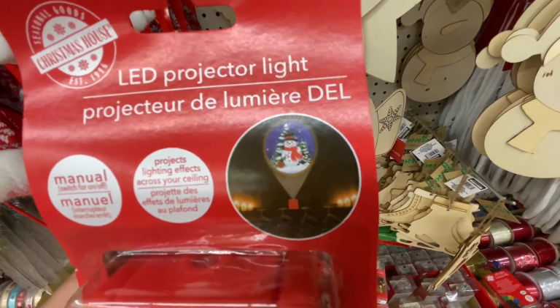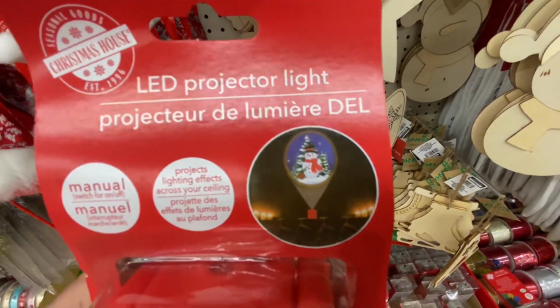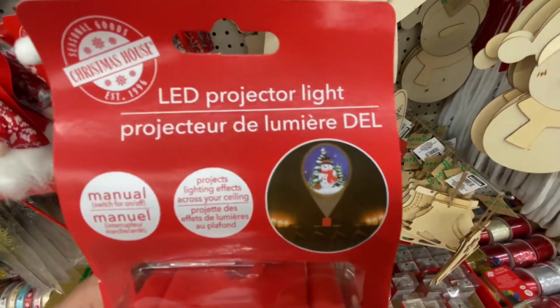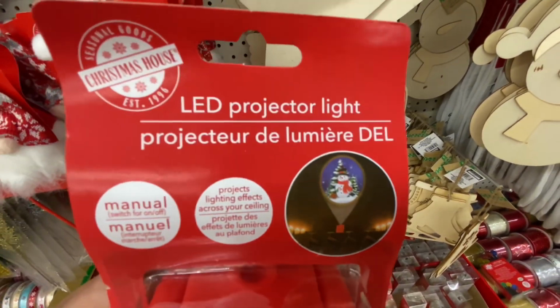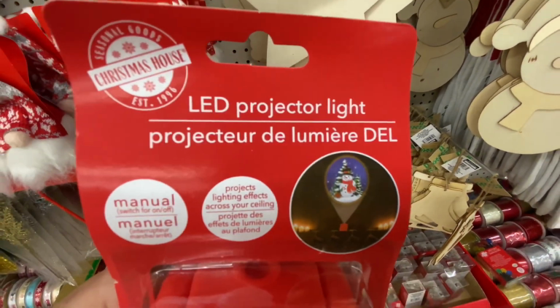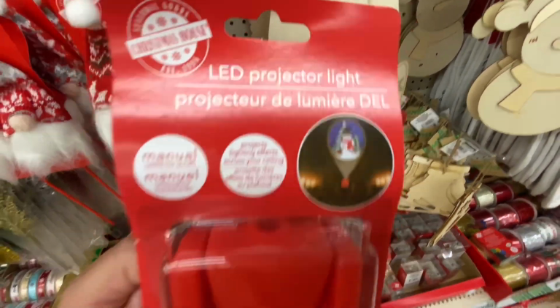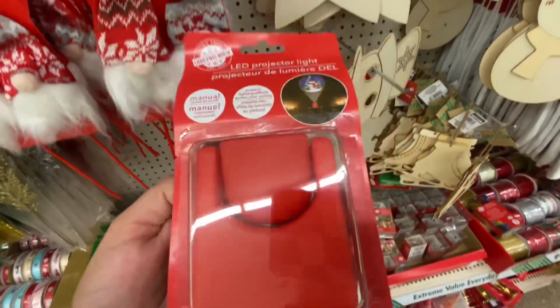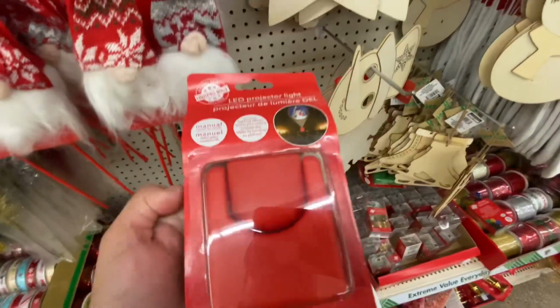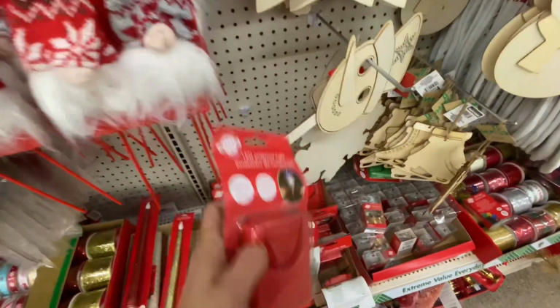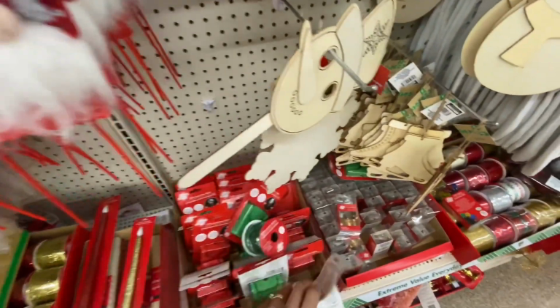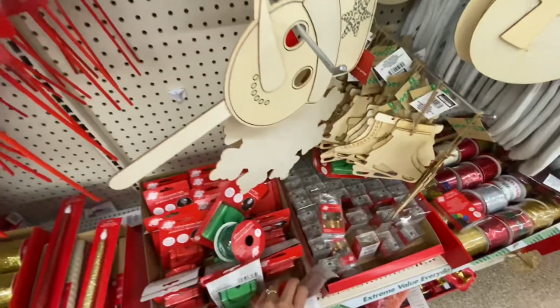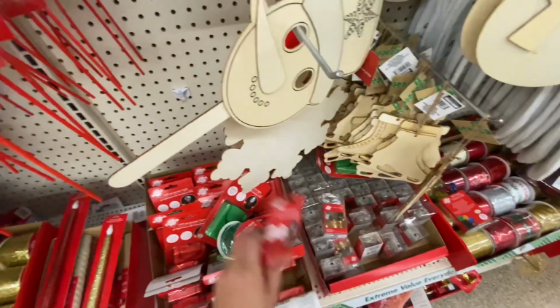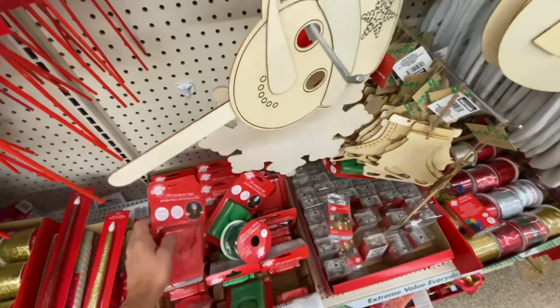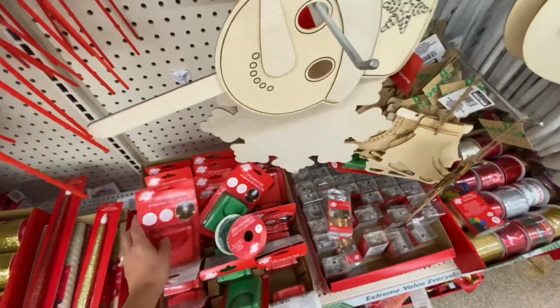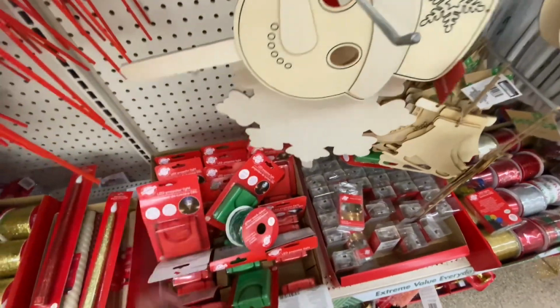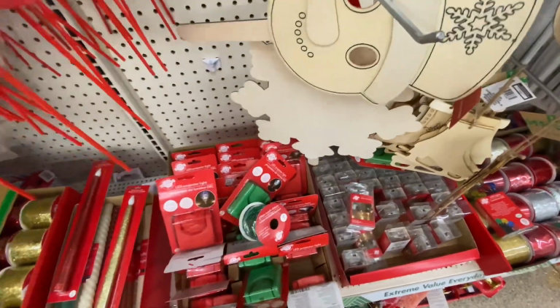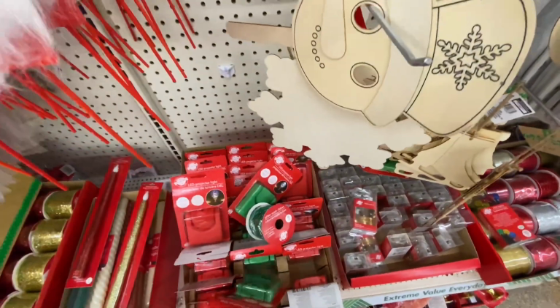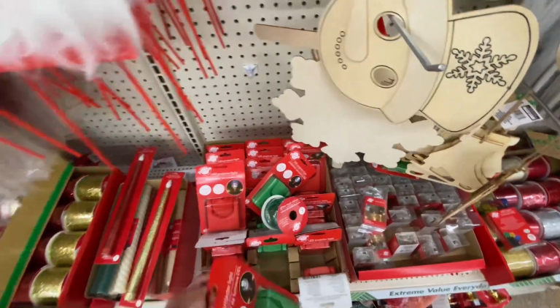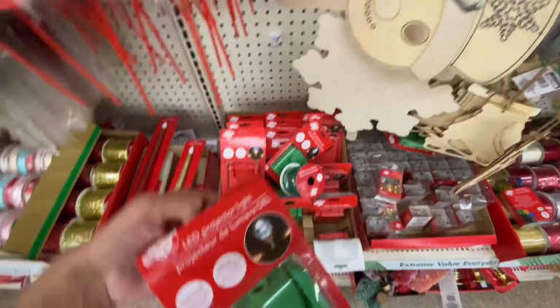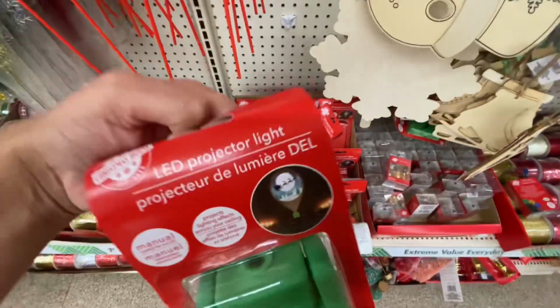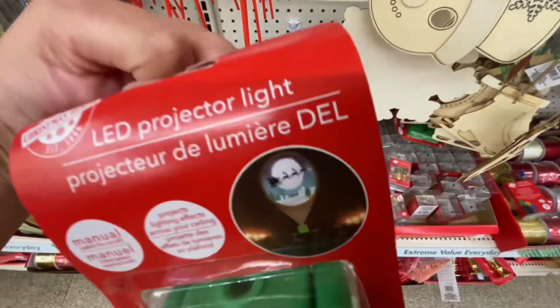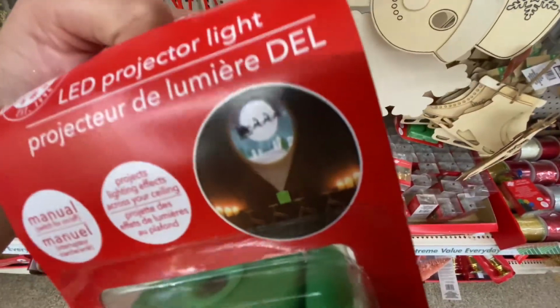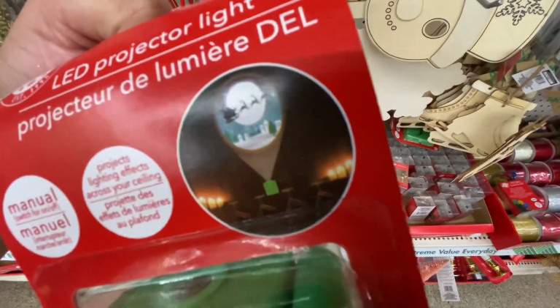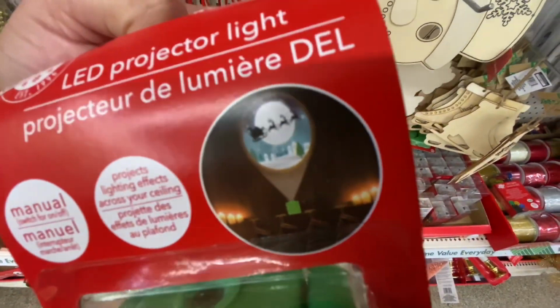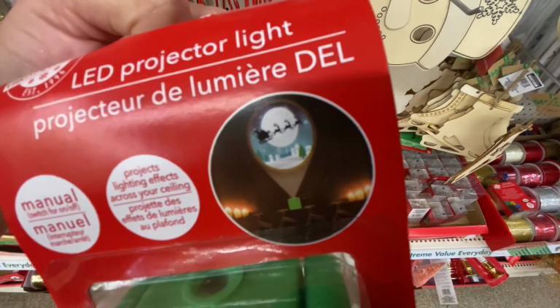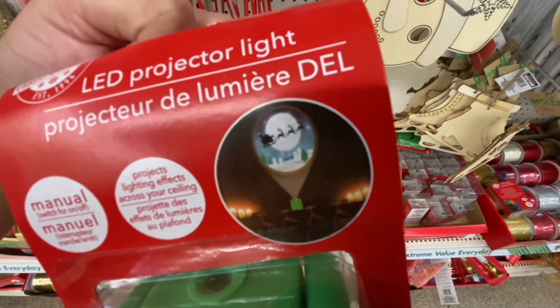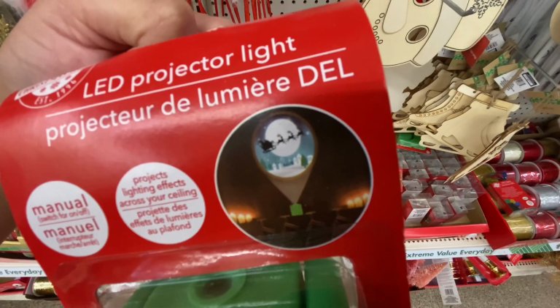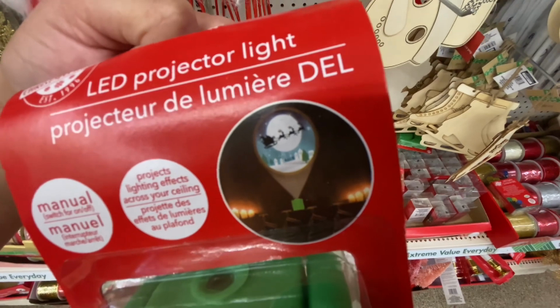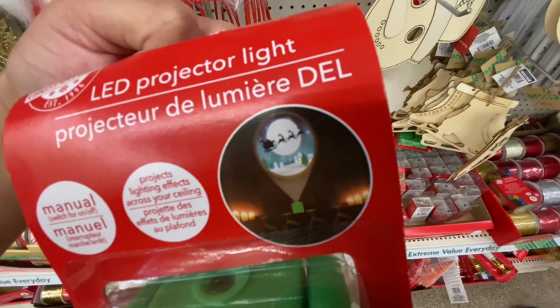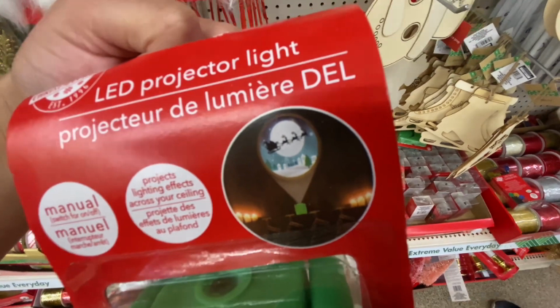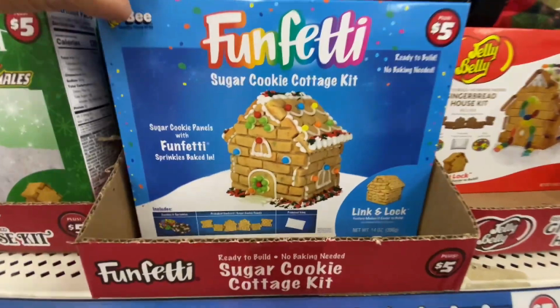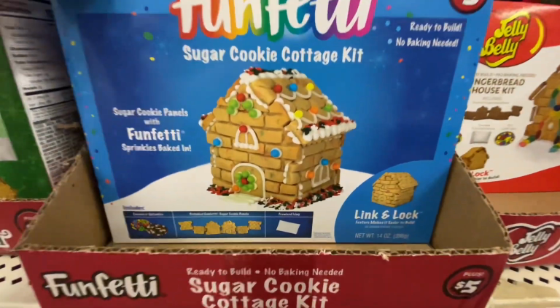Like this LED projector light — I thought that was super cute. It could be used as a nightlight for your kids or just anywhere in the house to kind of give it some spotlight.